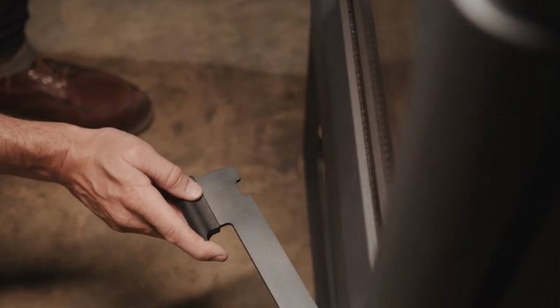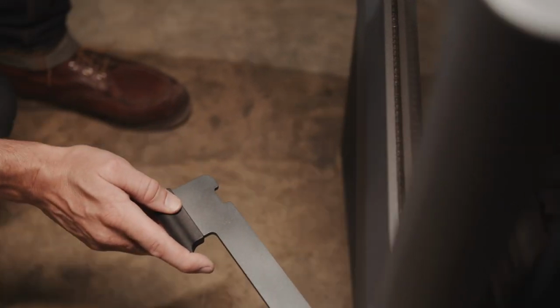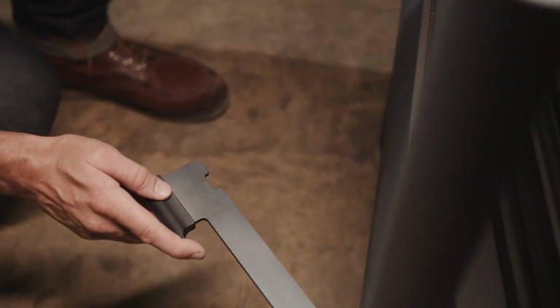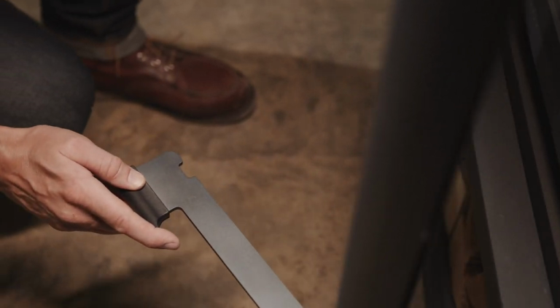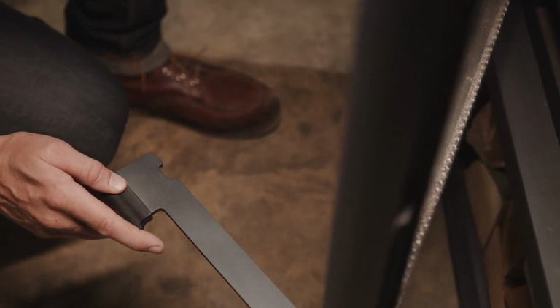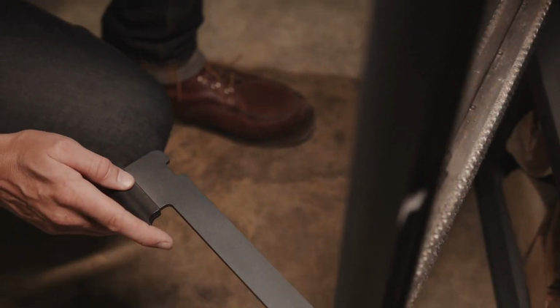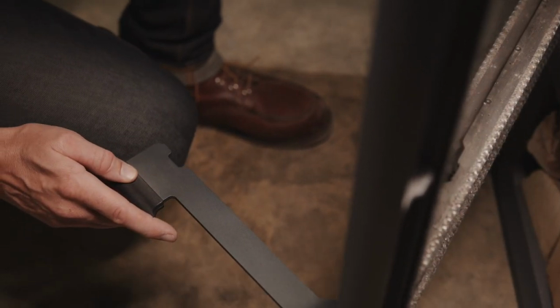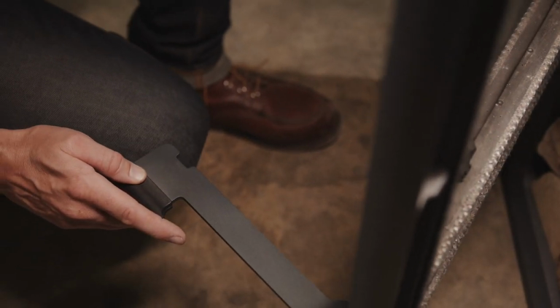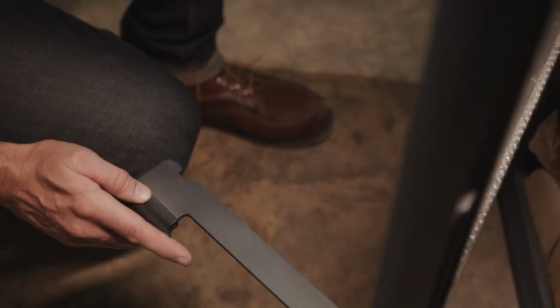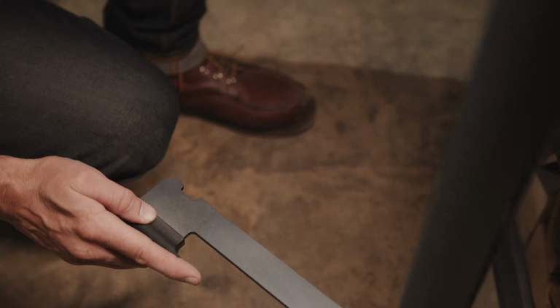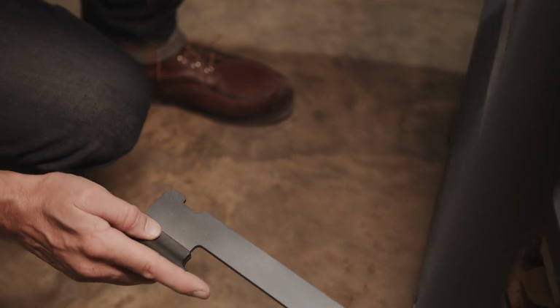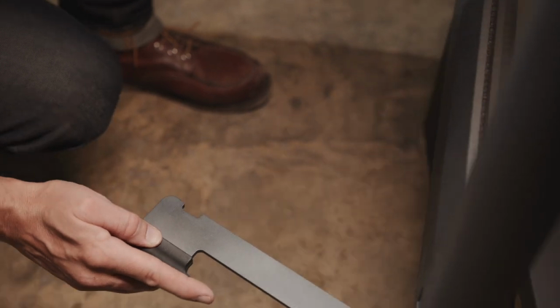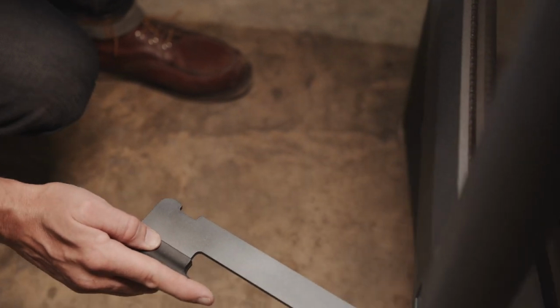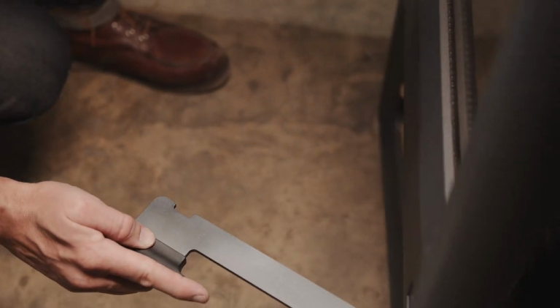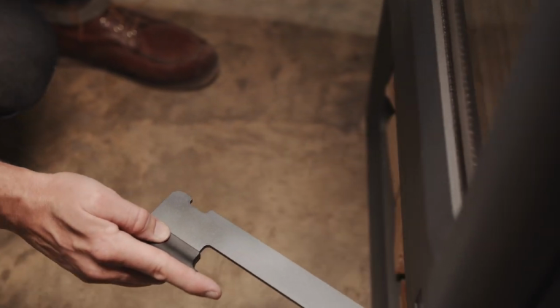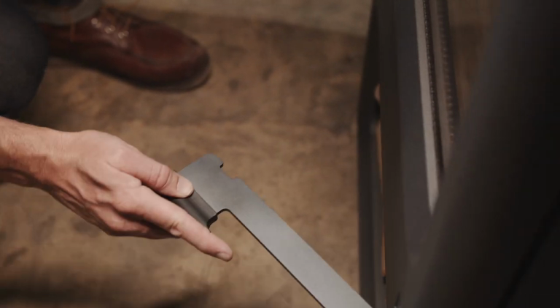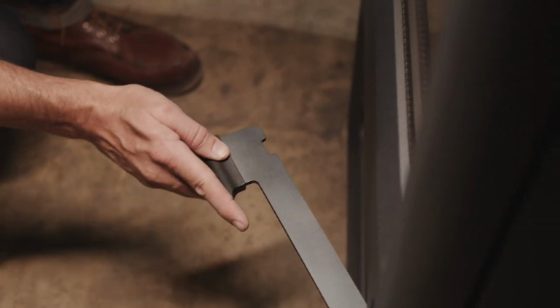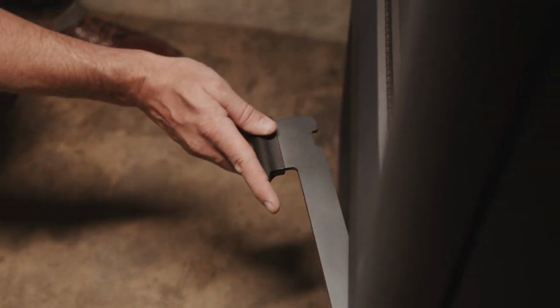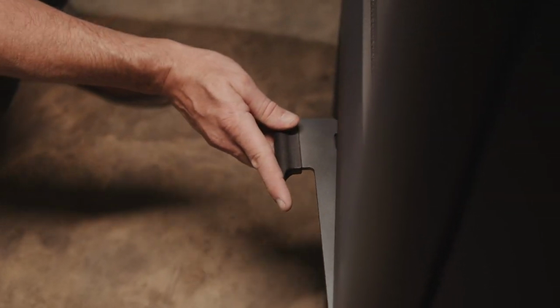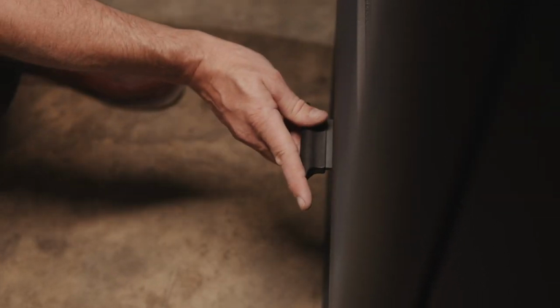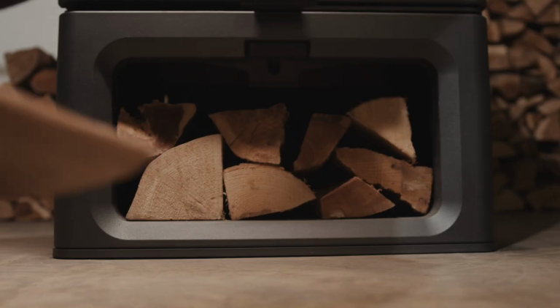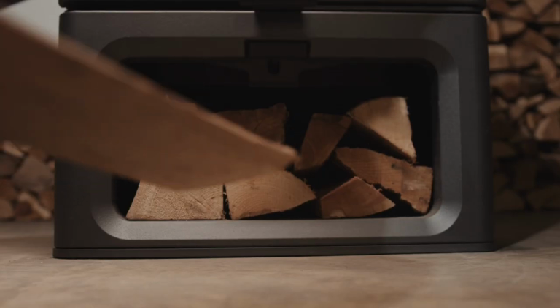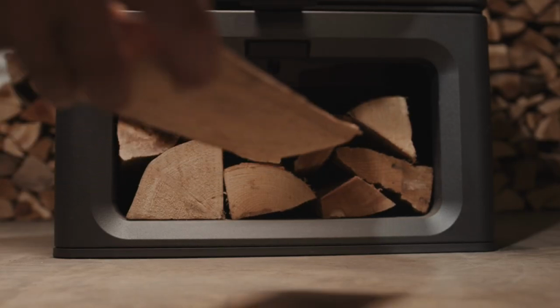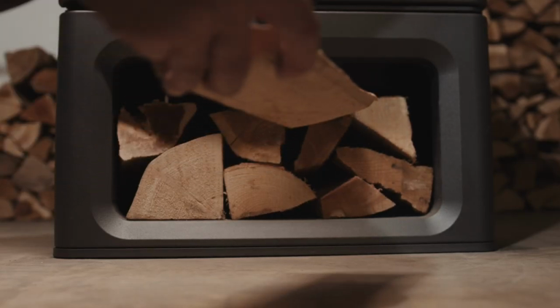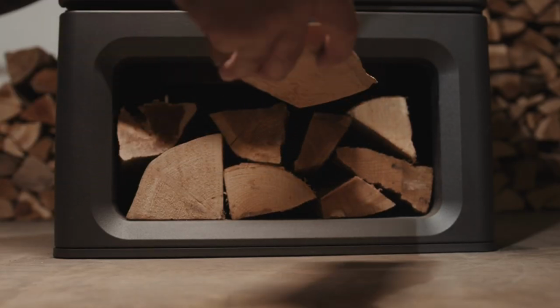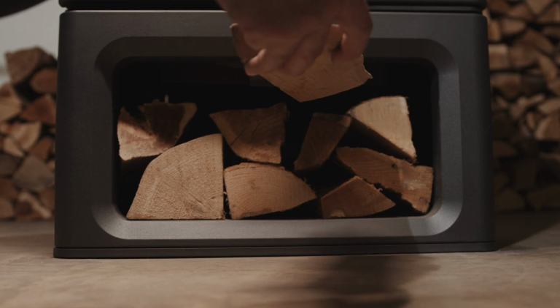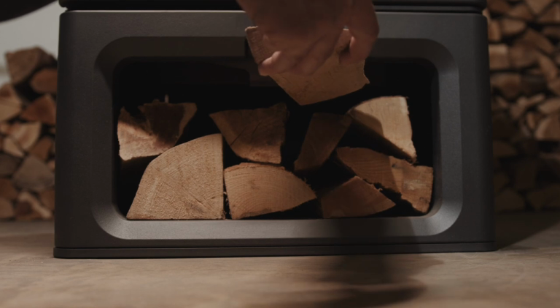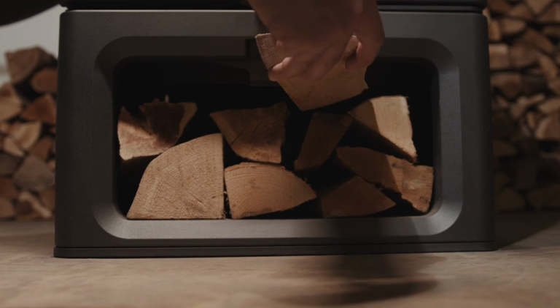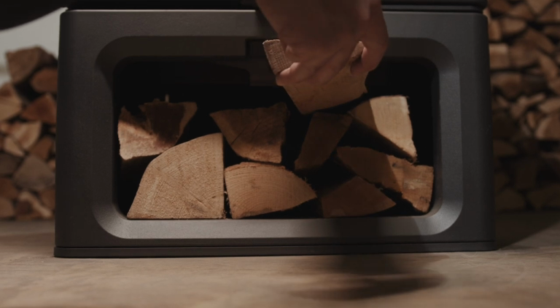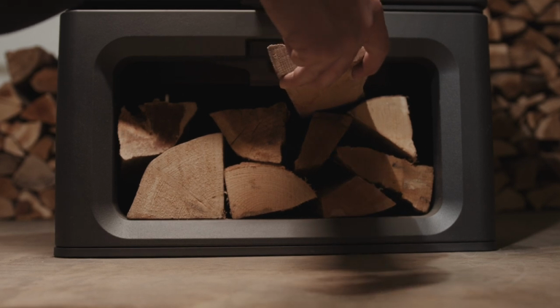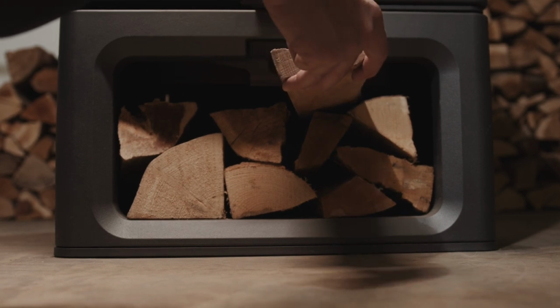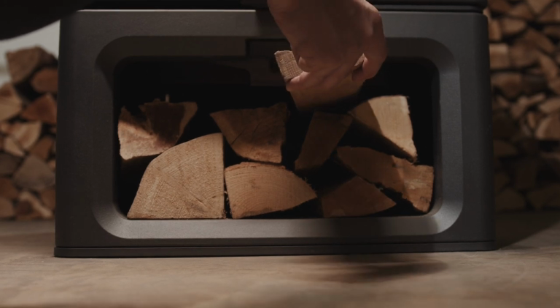To light the perfect fire and achieve the best from your stove, you will need to ensure the wood is well seasoned and dry with a moisture content of less than 20%. If buying wood in smaller volumes, look out for the Wood Sure ready-to-burn label, which guarantees this.